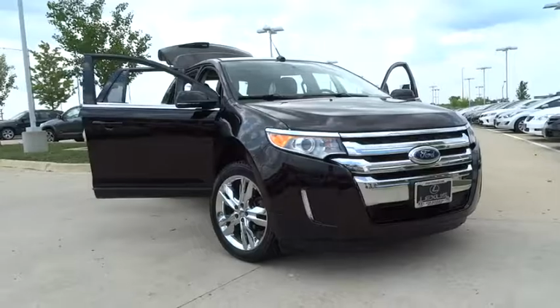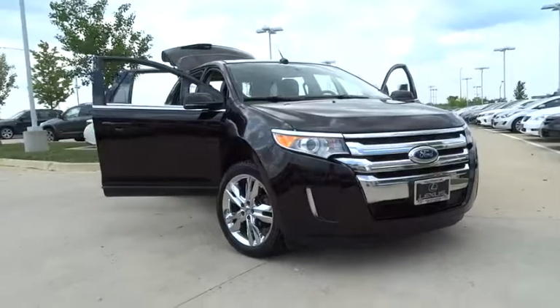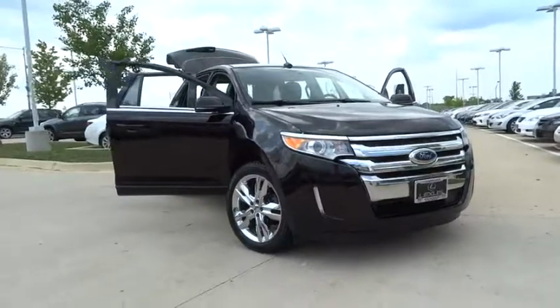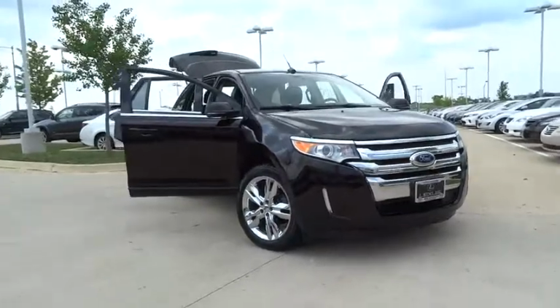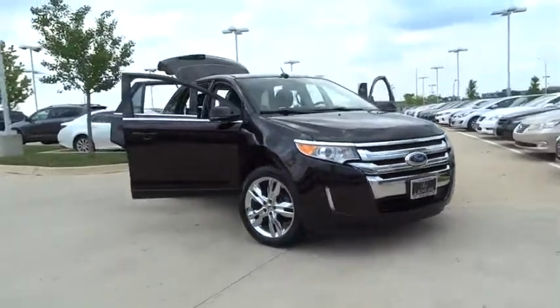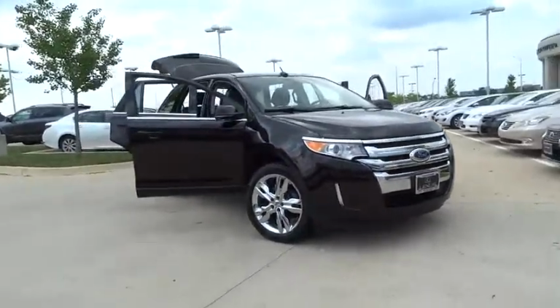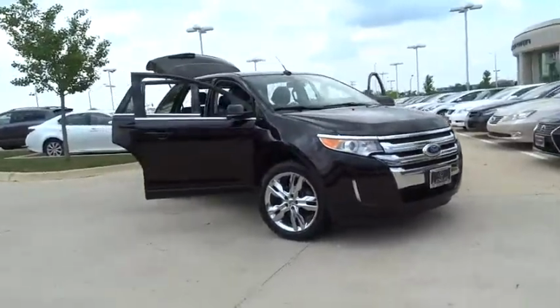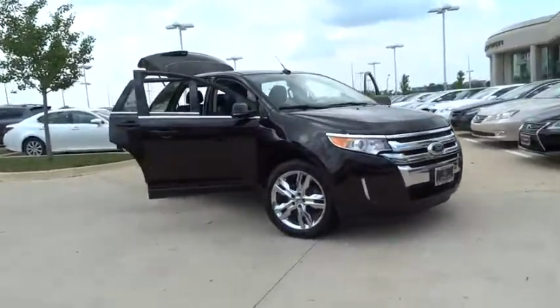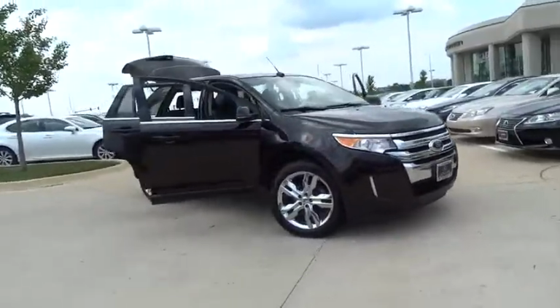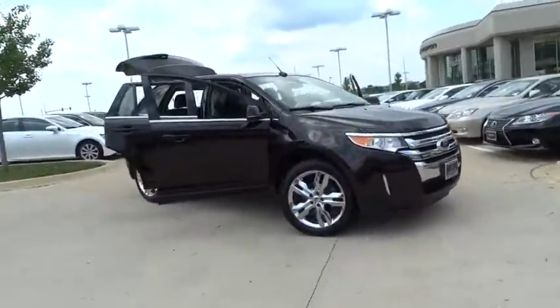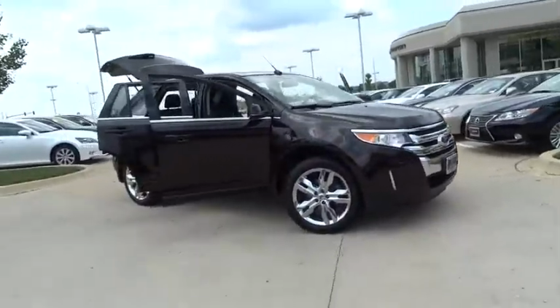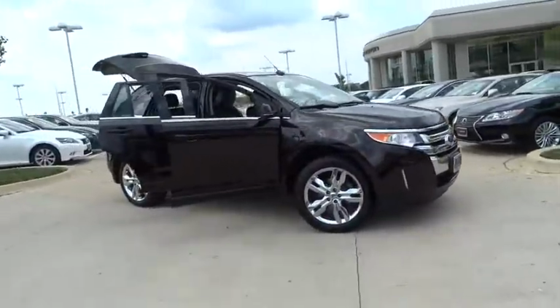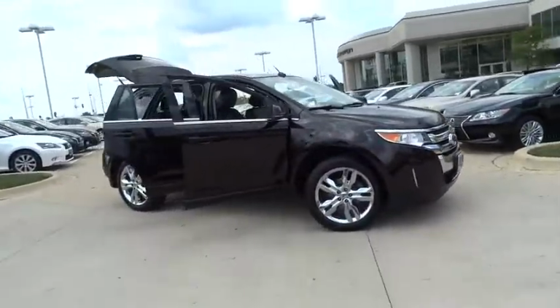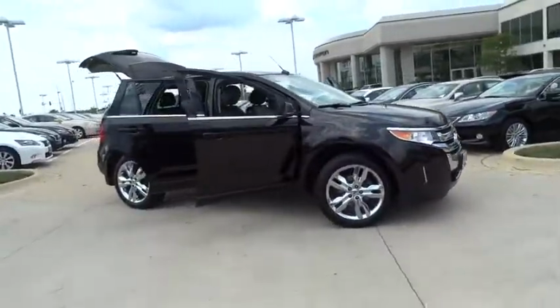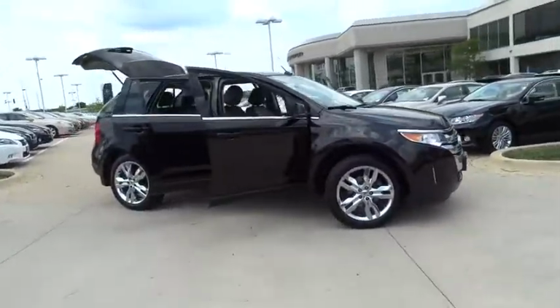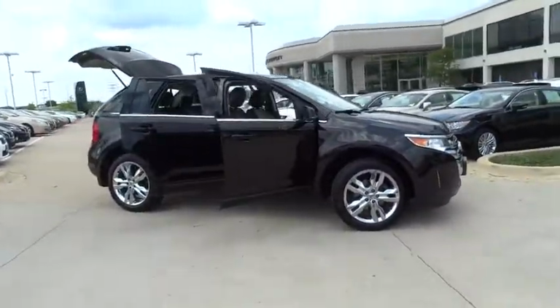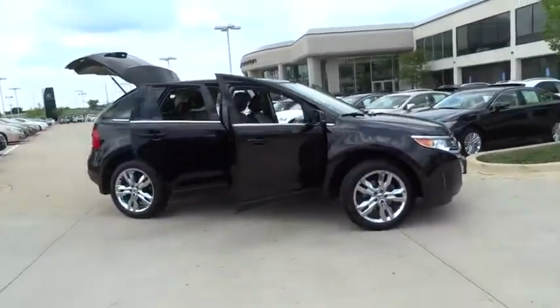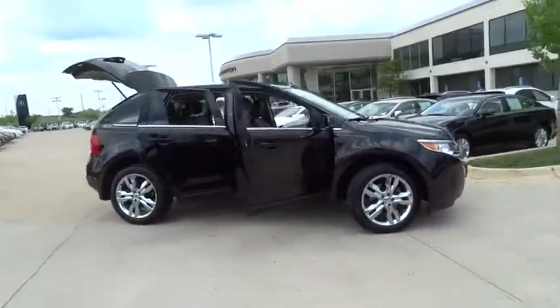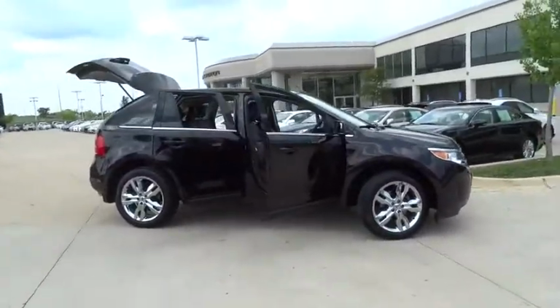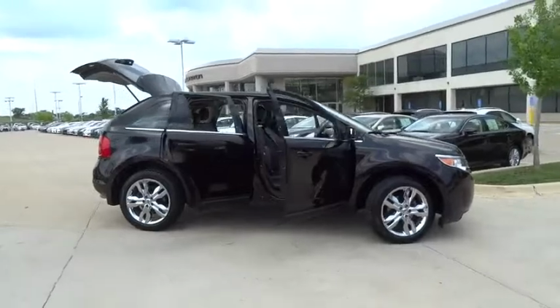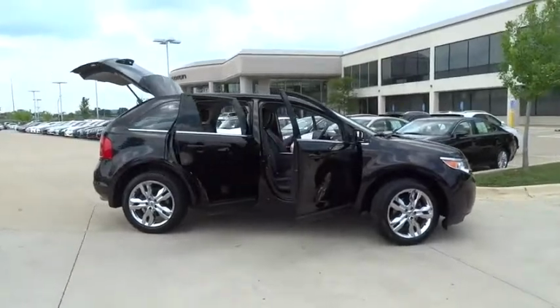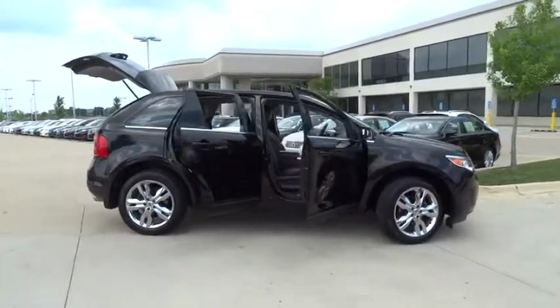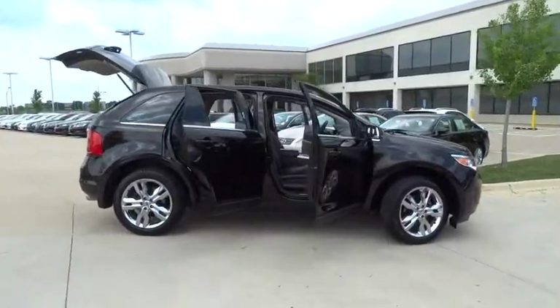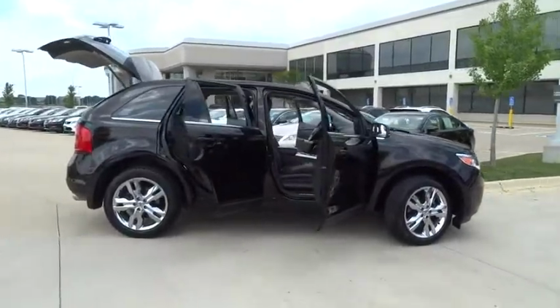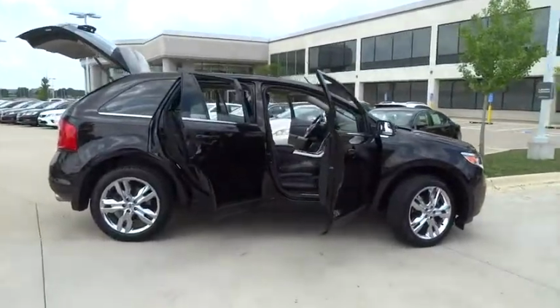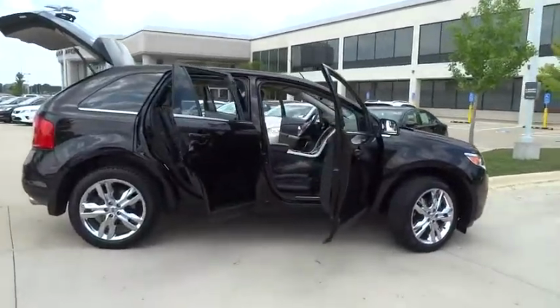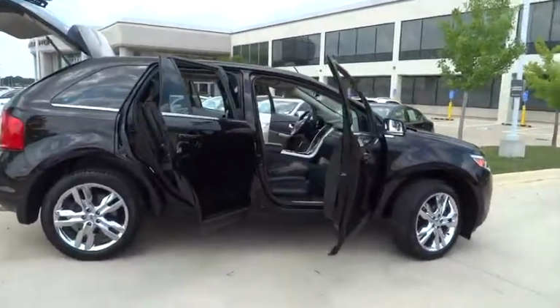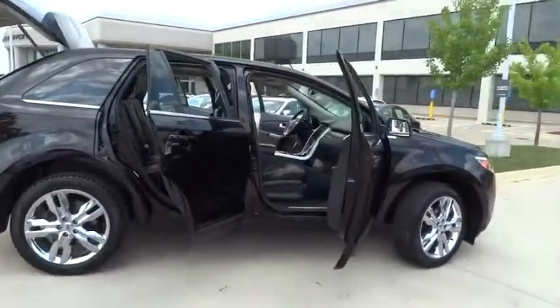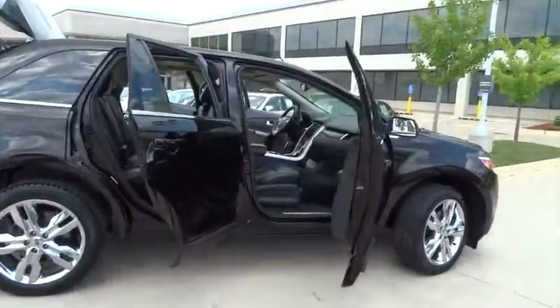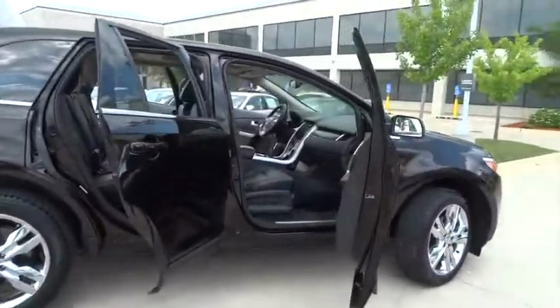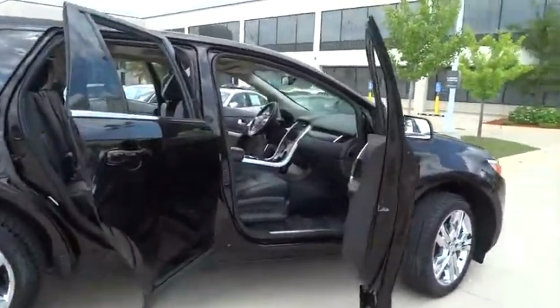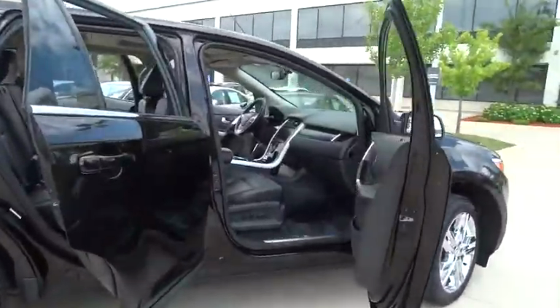The 2013 Ford Edge. Thrills with more power and MPG. Either way, you're in for an exhilarating experience with Ford Edge.